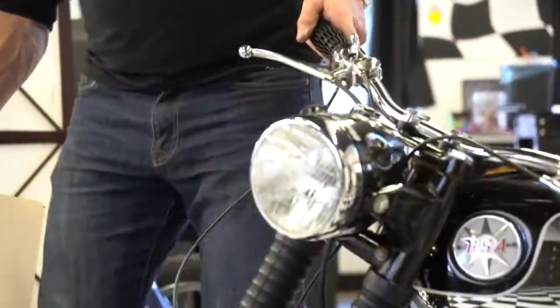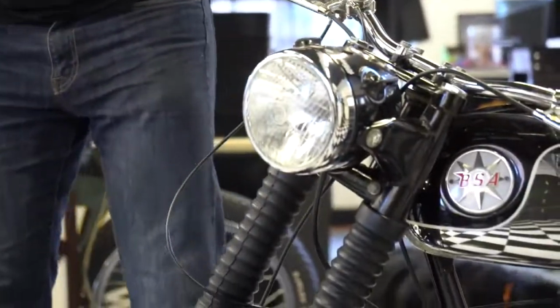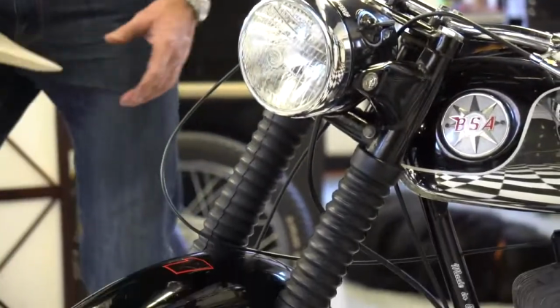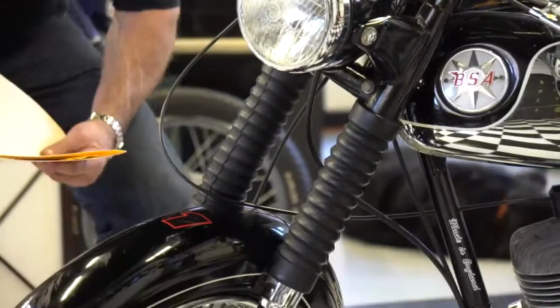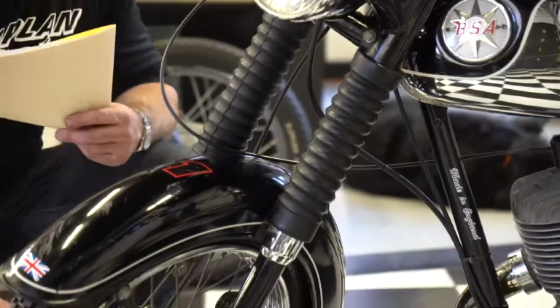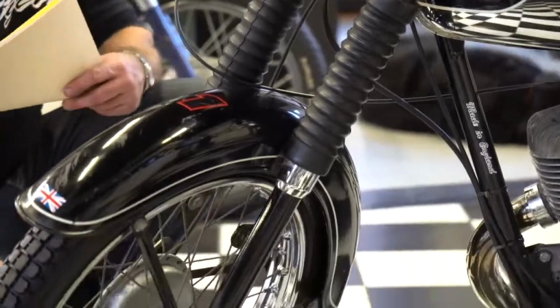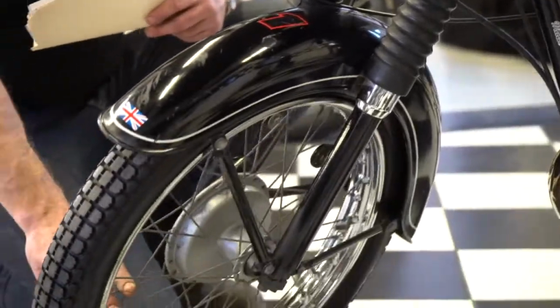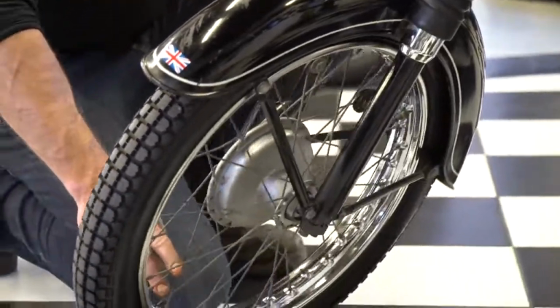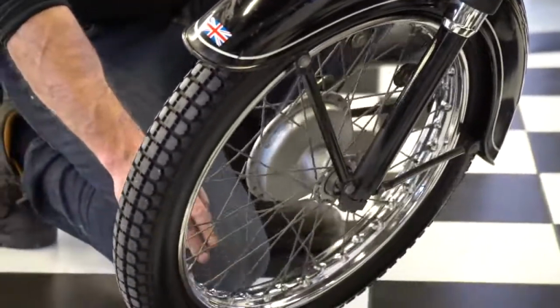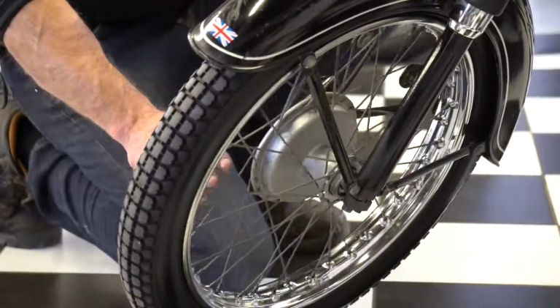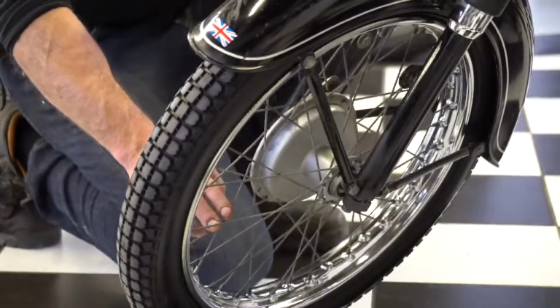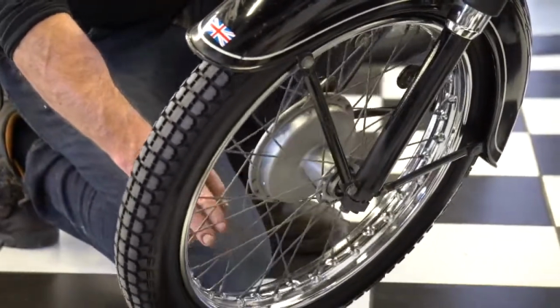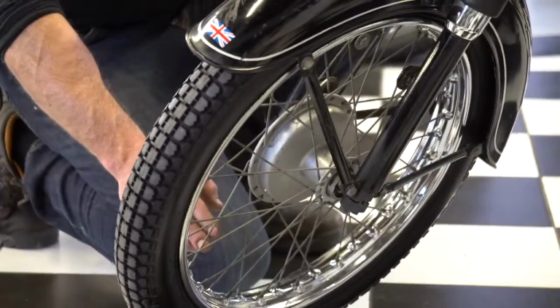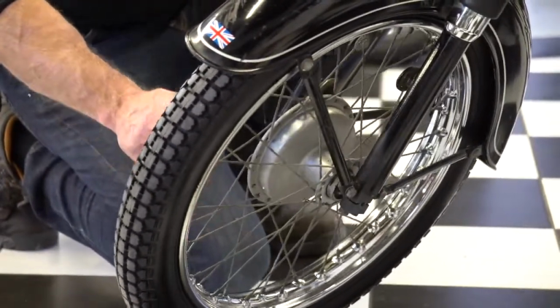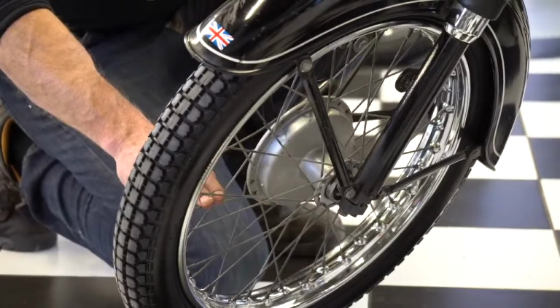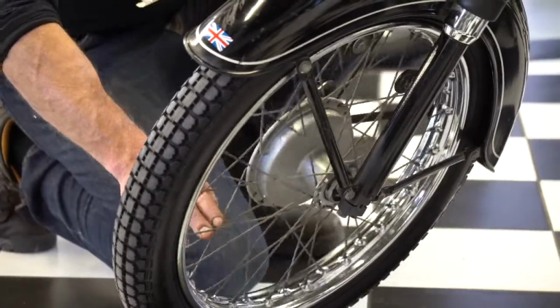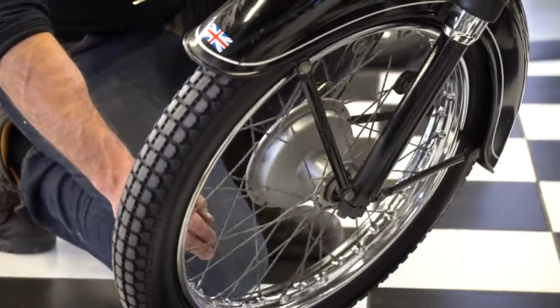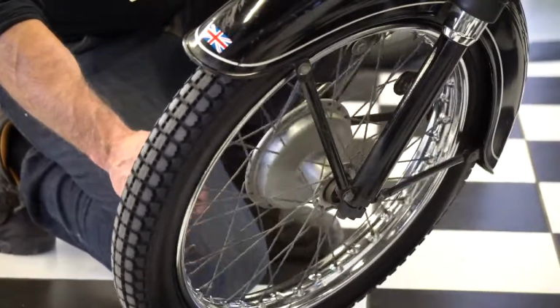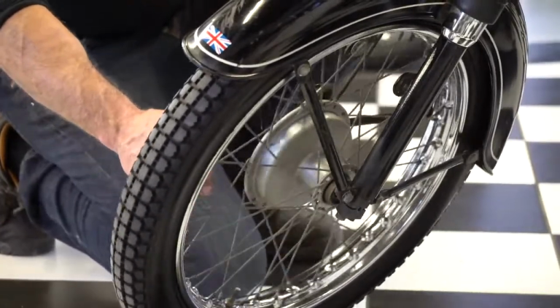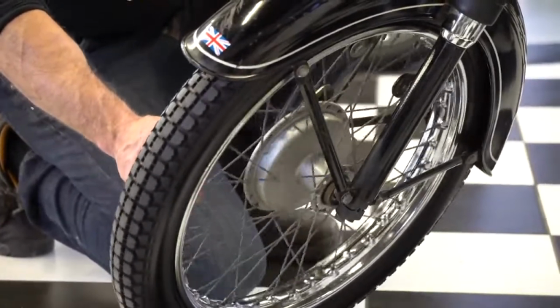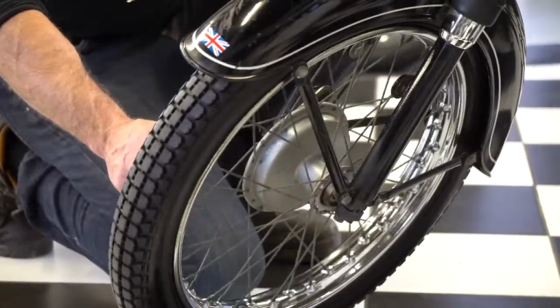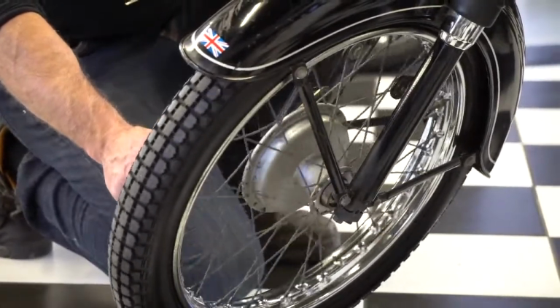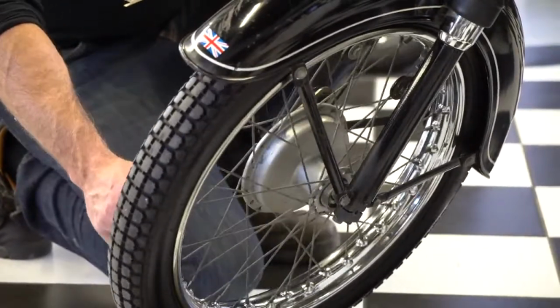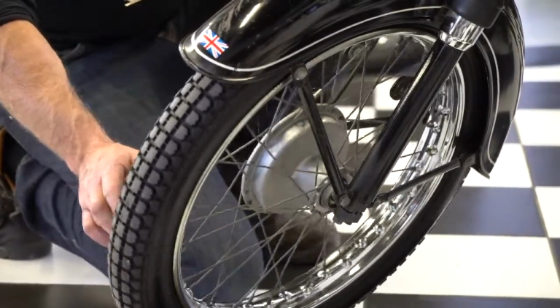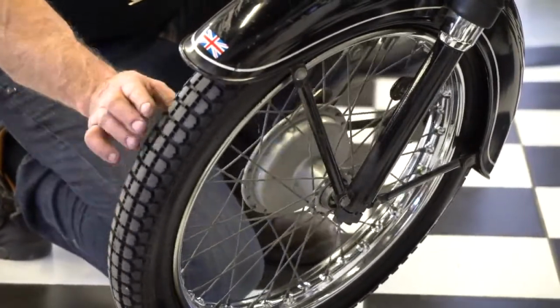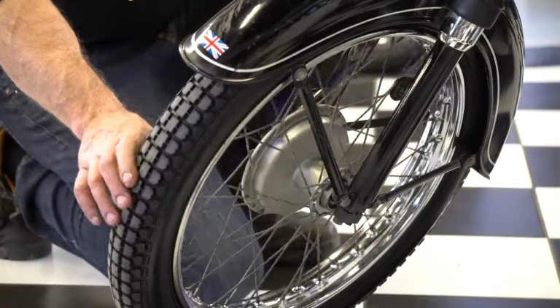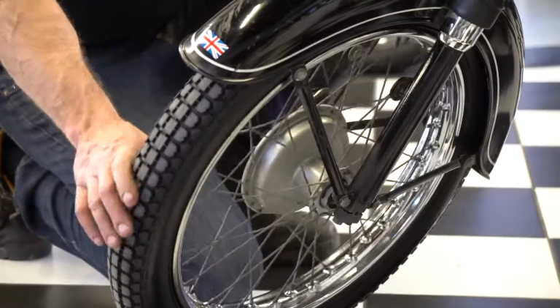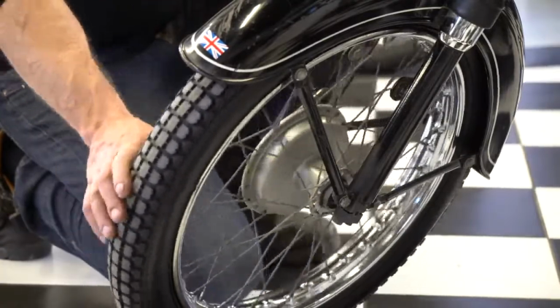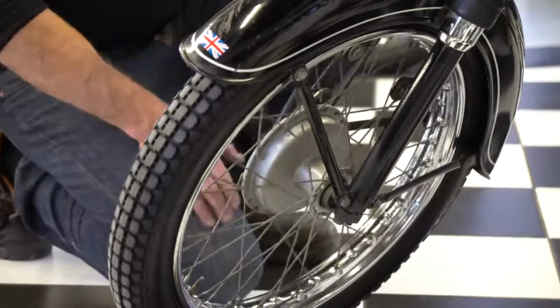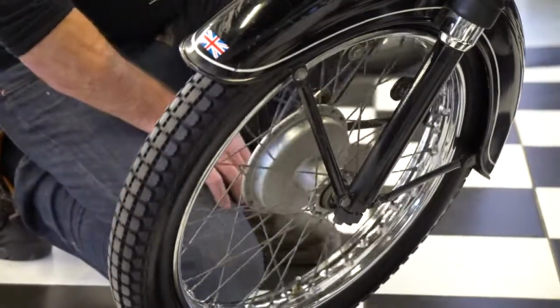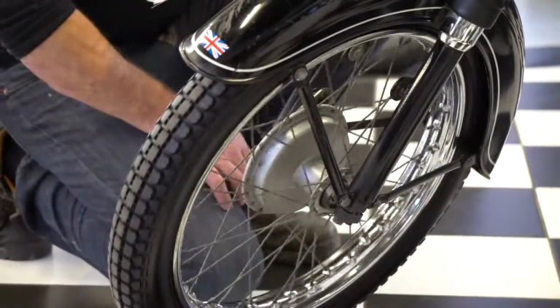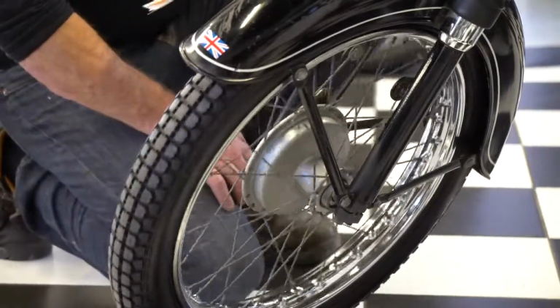I'm 99.9% sure these are the original tires. They're reinforced Dunlop lightweight tires, made in England.